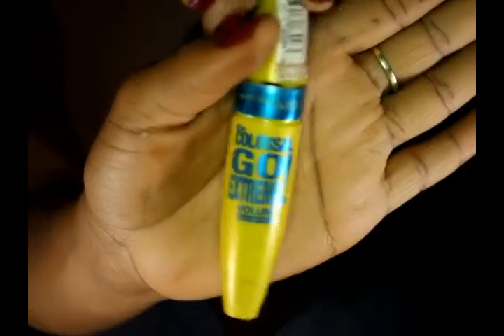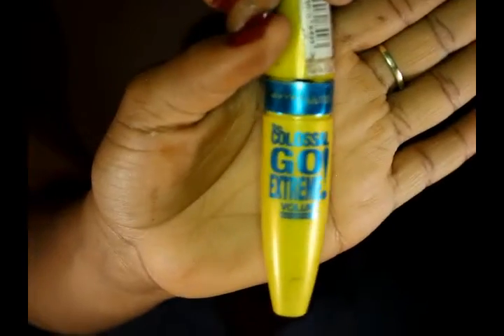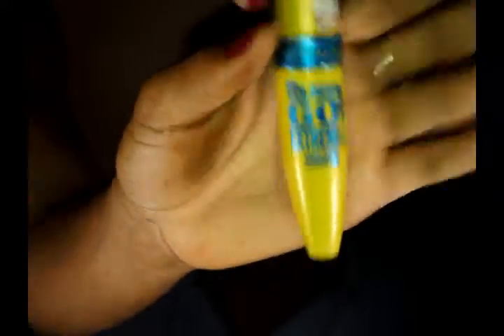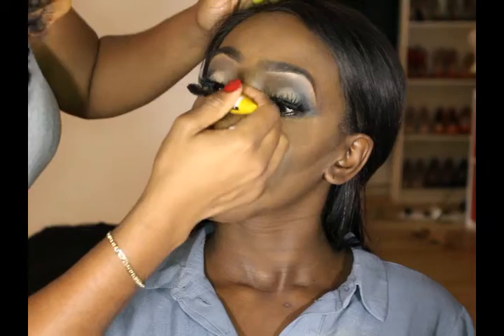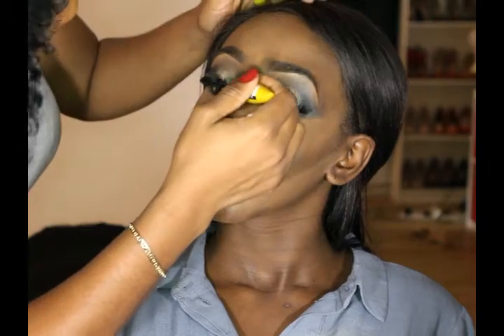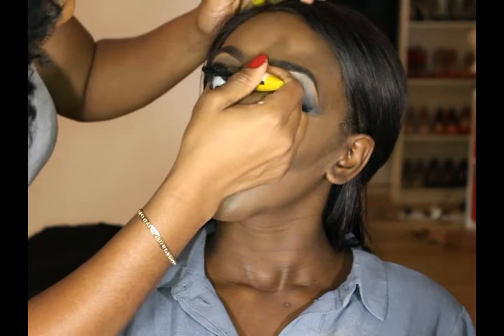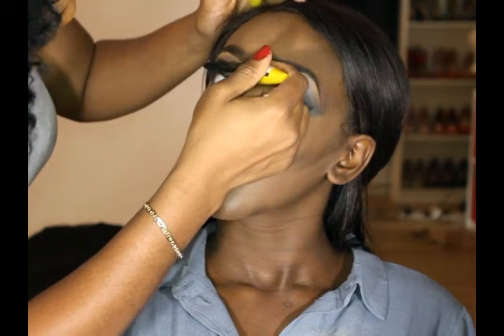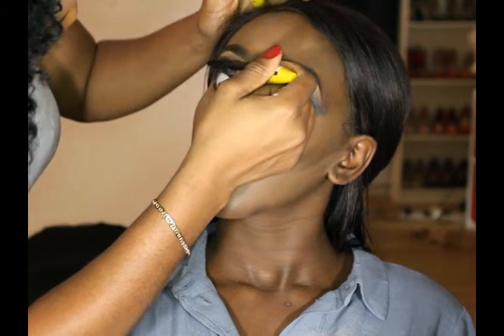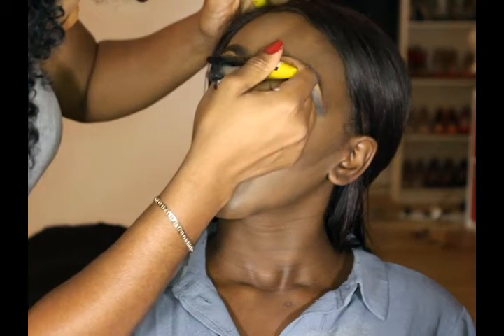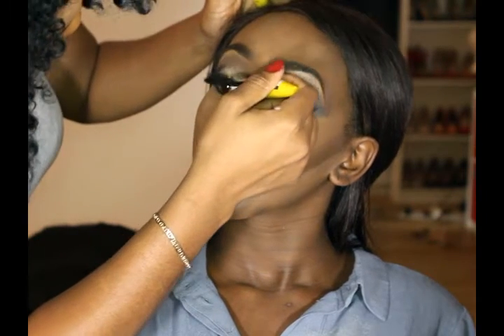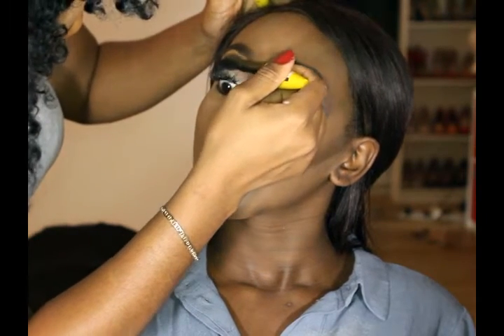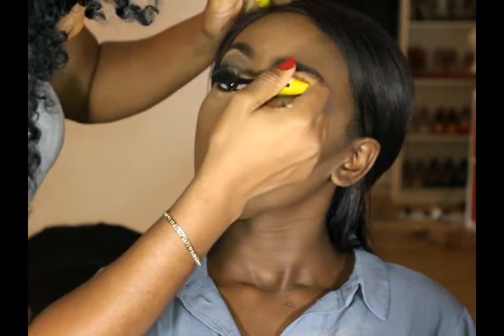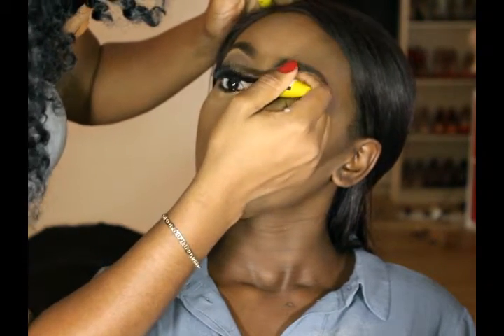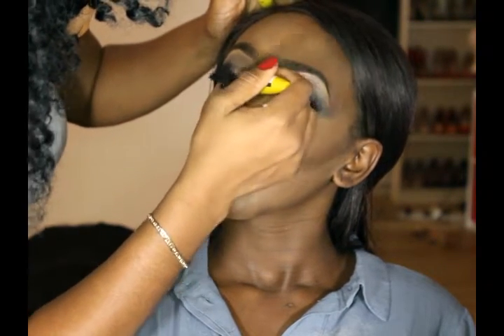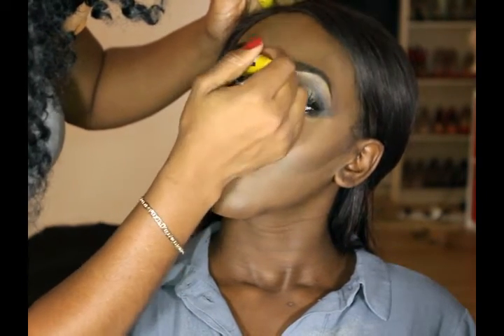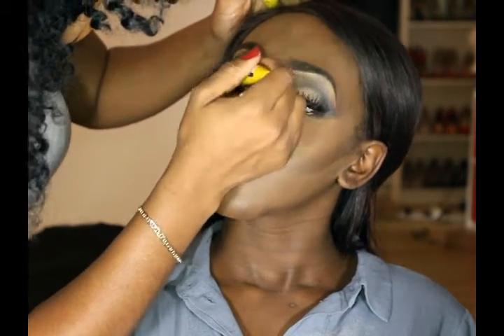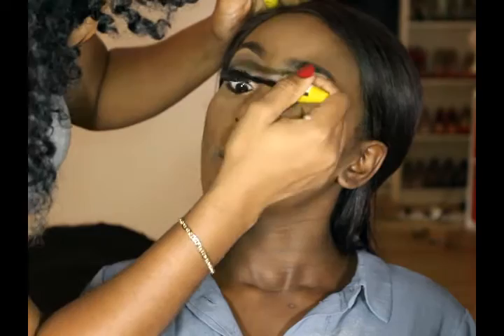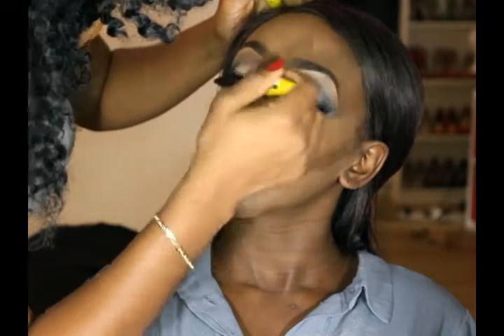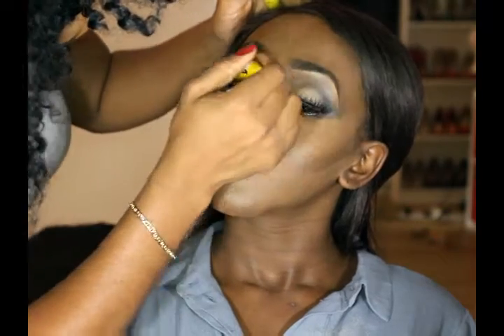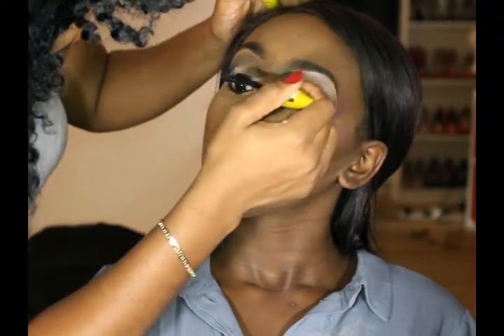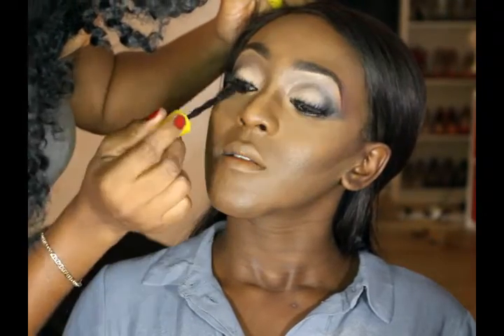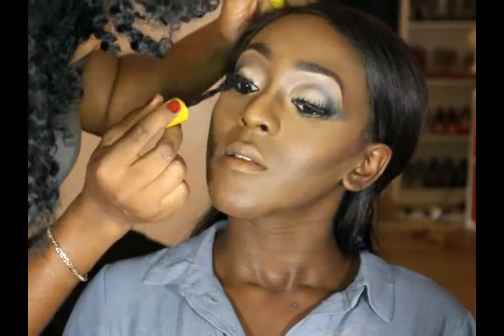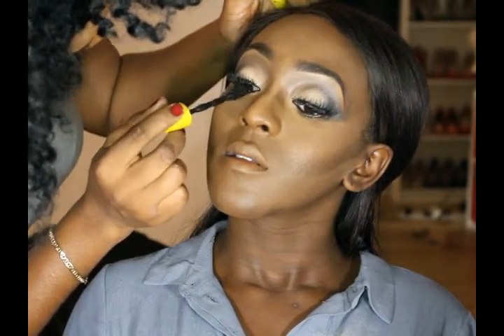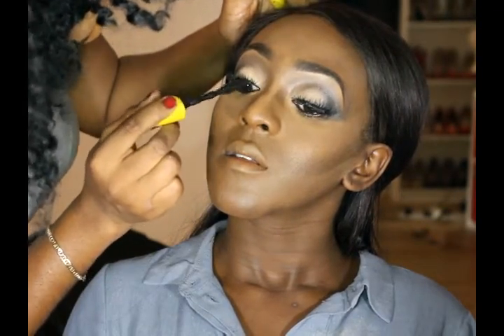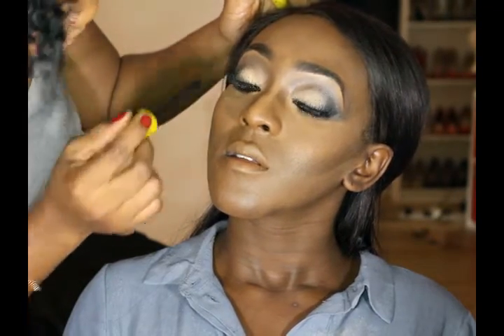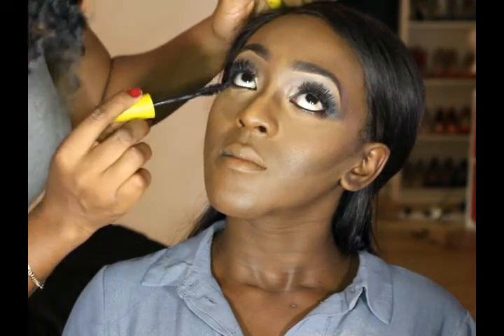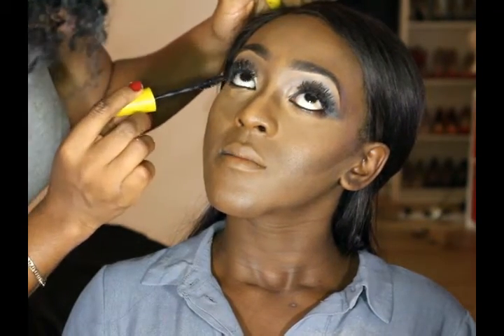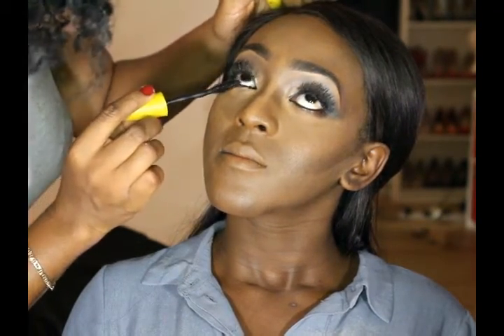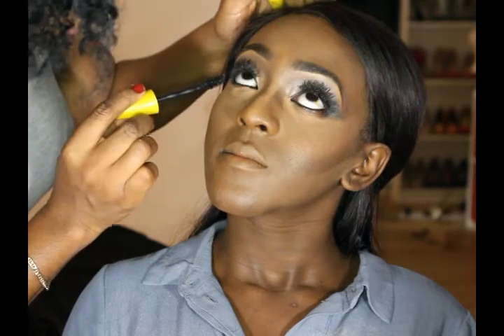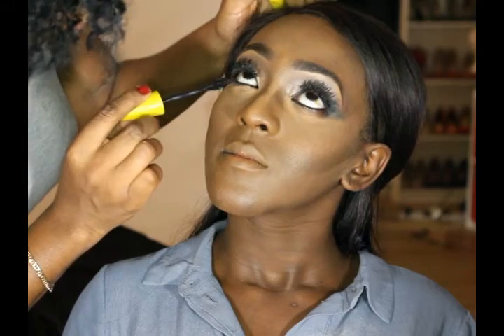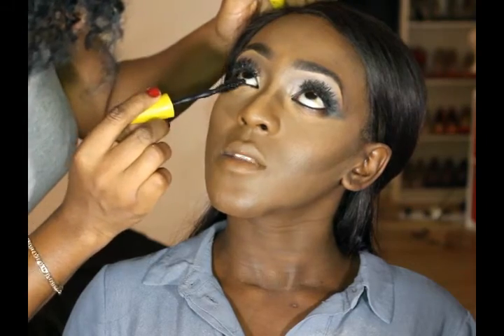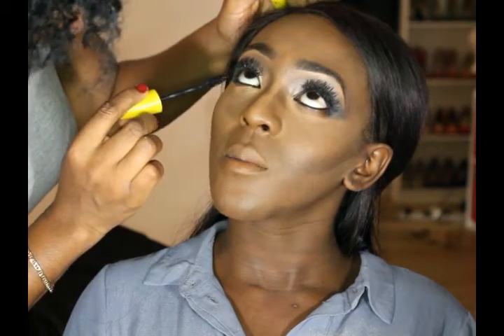Now I'm just gonna use my Maybelline mascara to blend her false lashes and her natural lashes together. By the way guys, don't forget to apply mascara on your bottom lashes too.